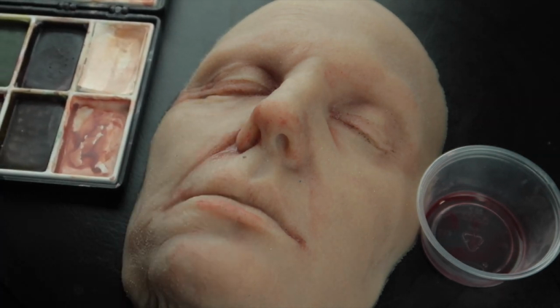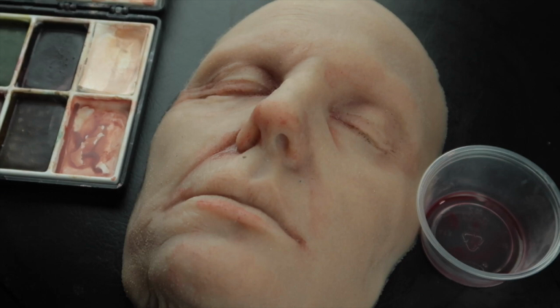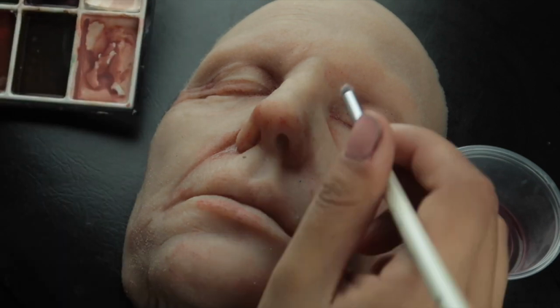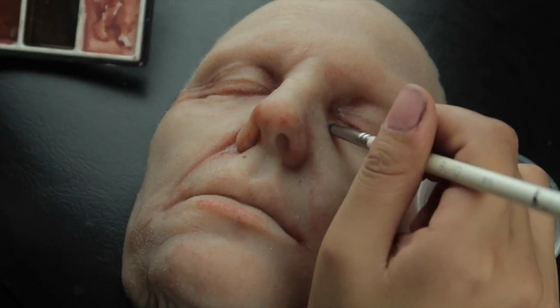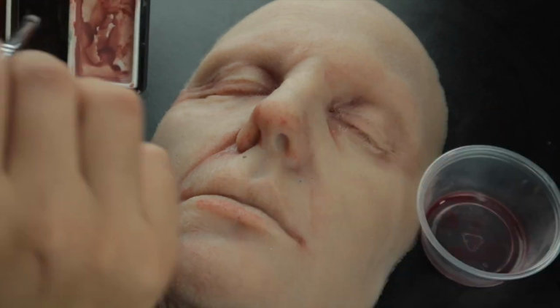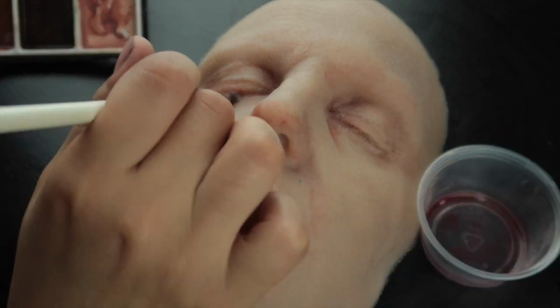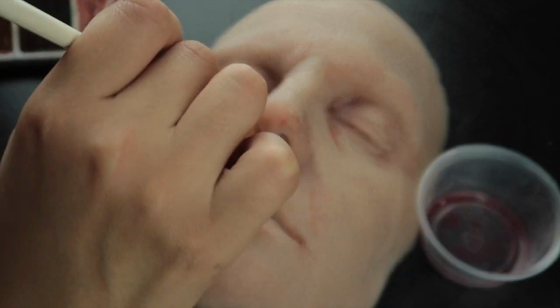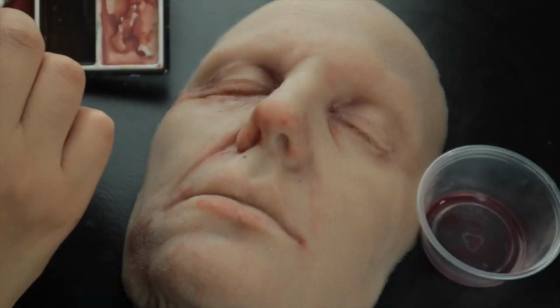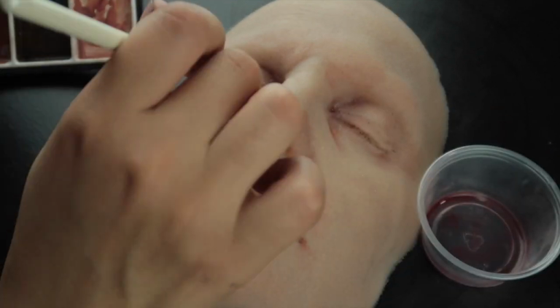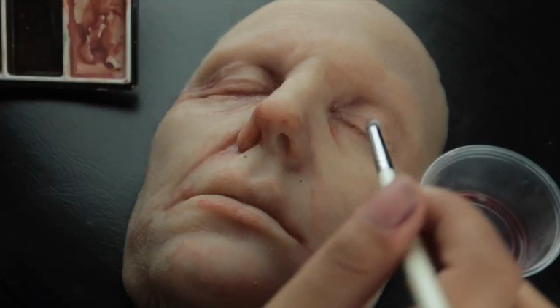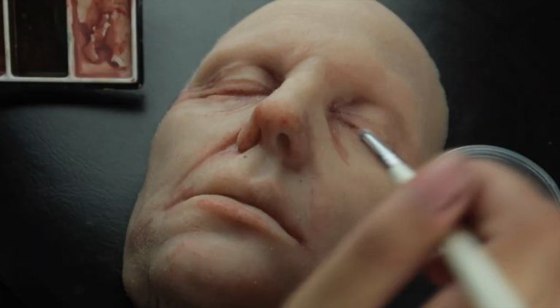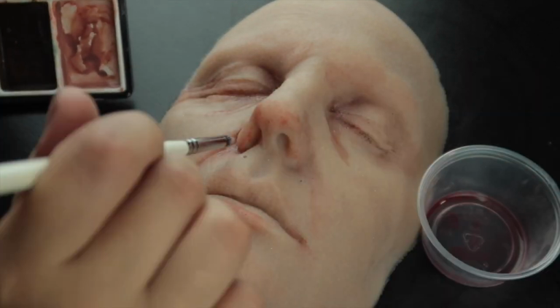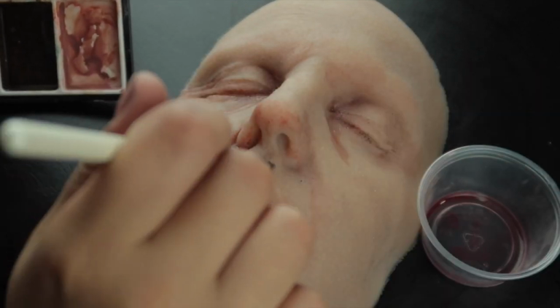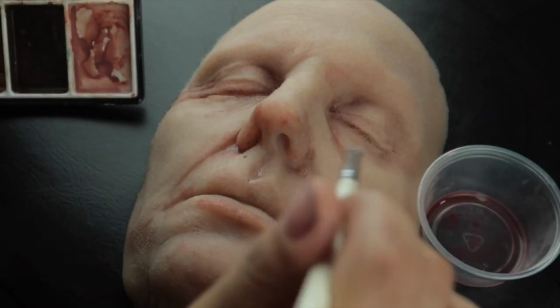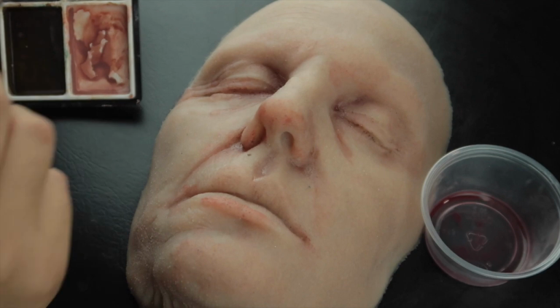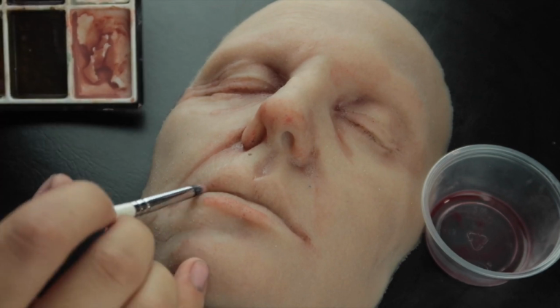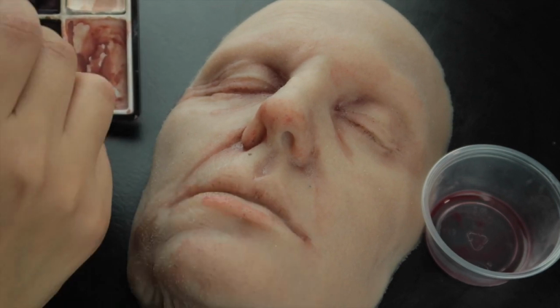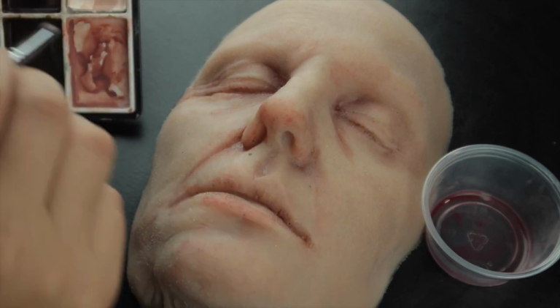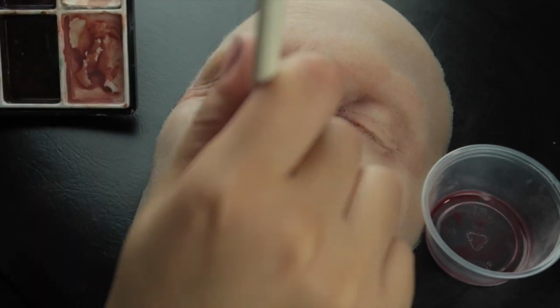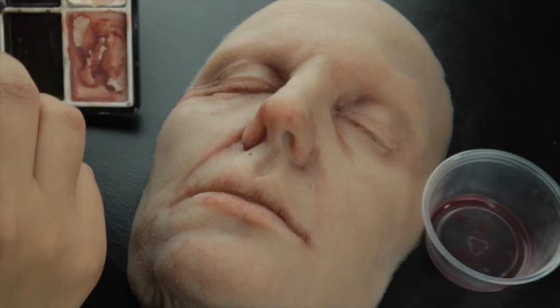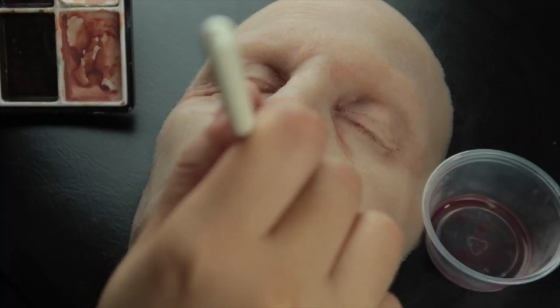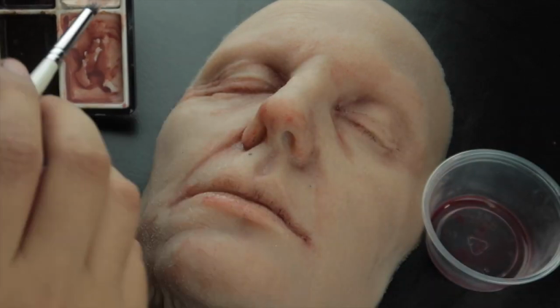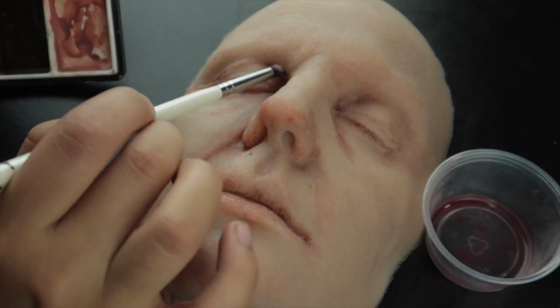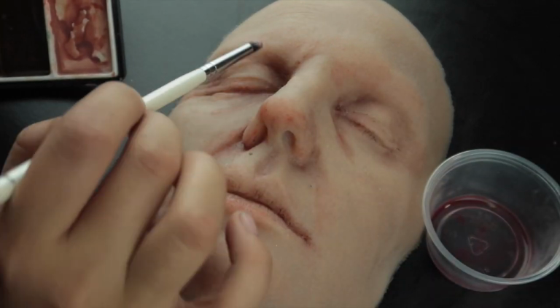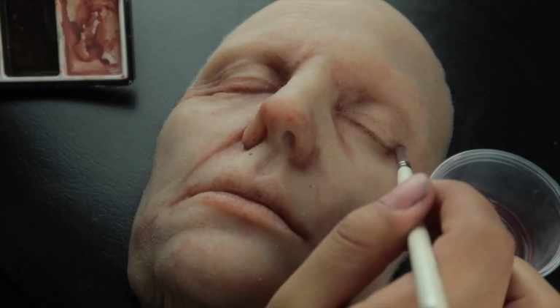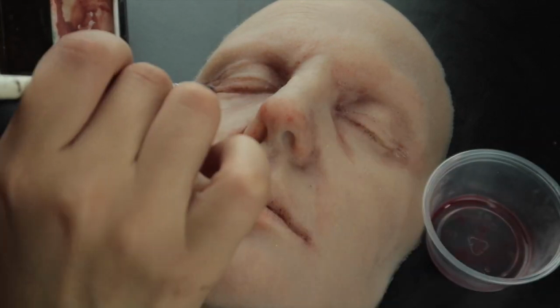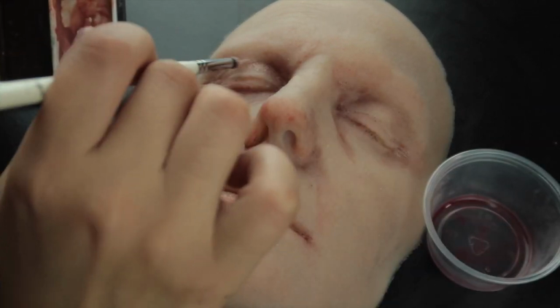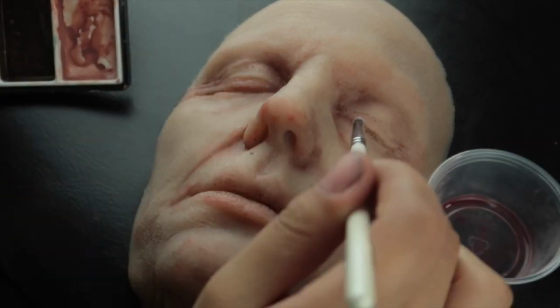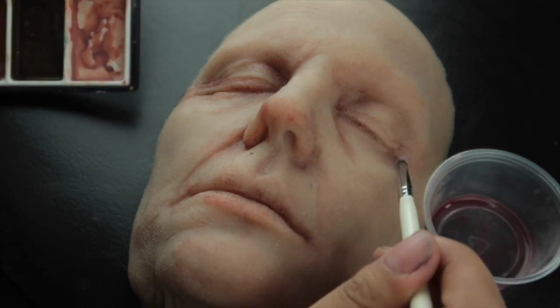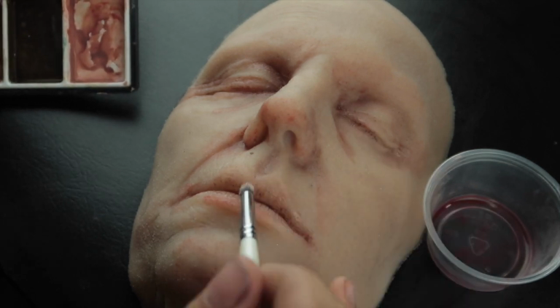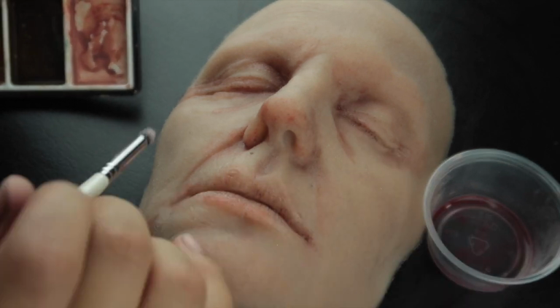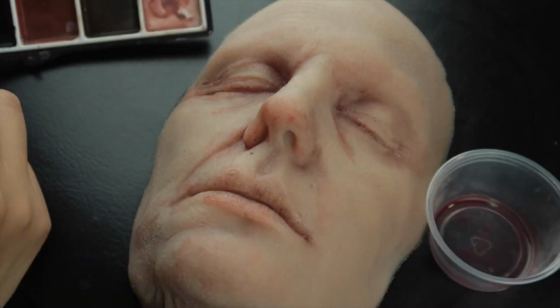Like any crevices and lines — the eye bags, the mouth lines, the mouth corners — and making sure to keep my brush always moist with the alcohol.